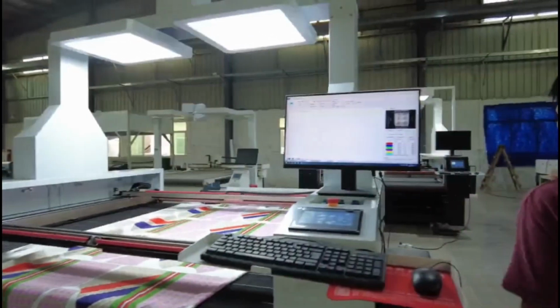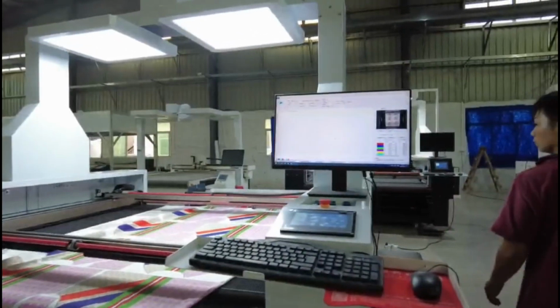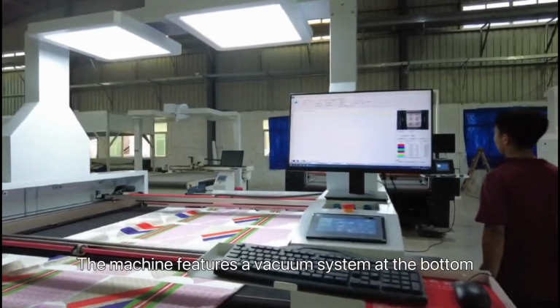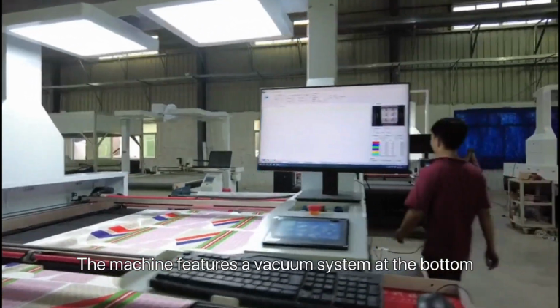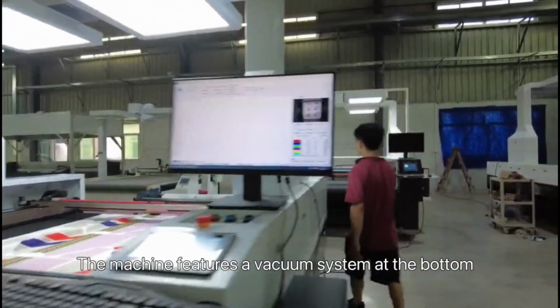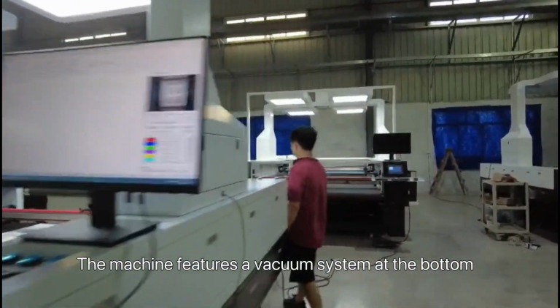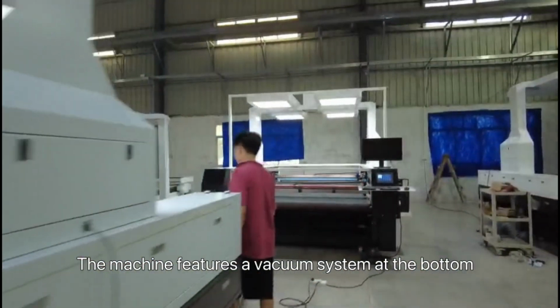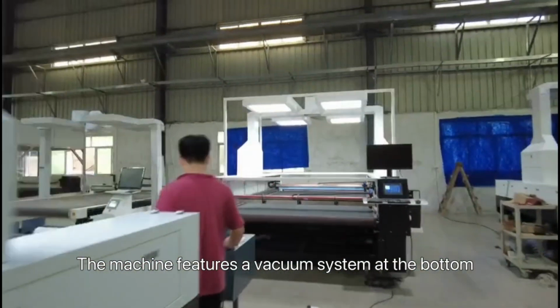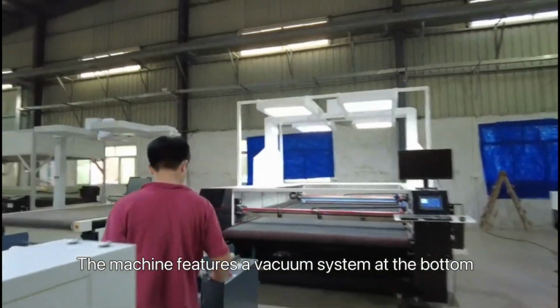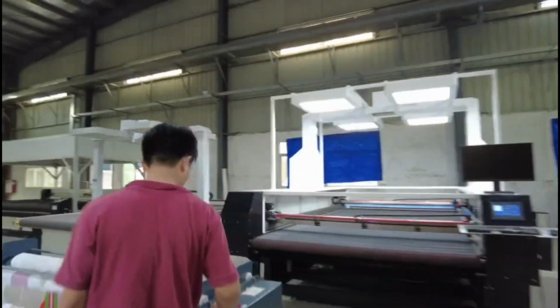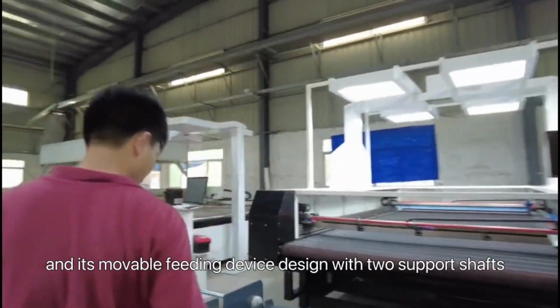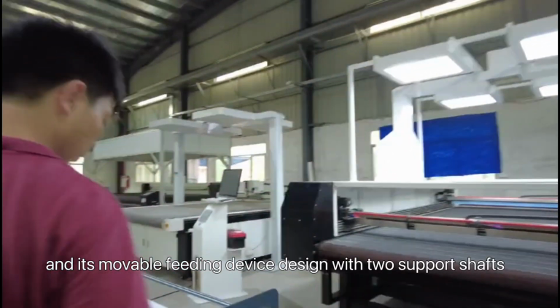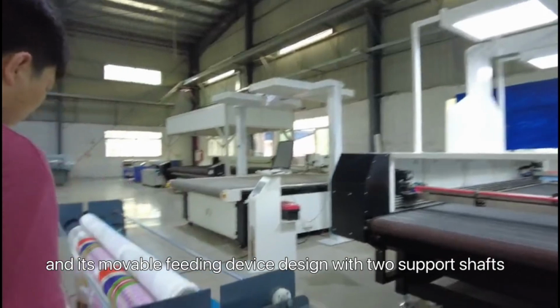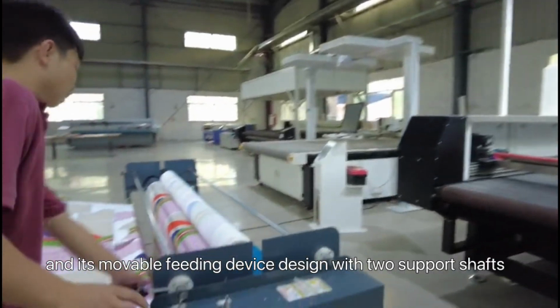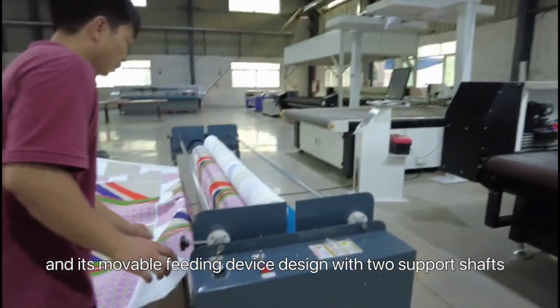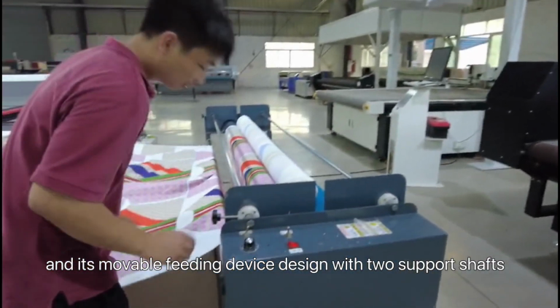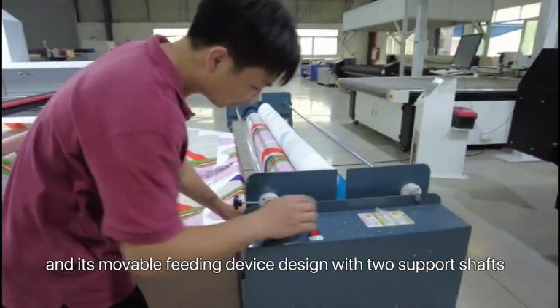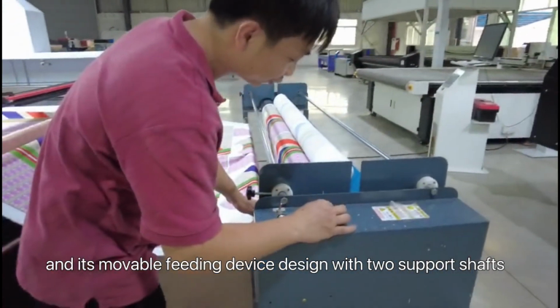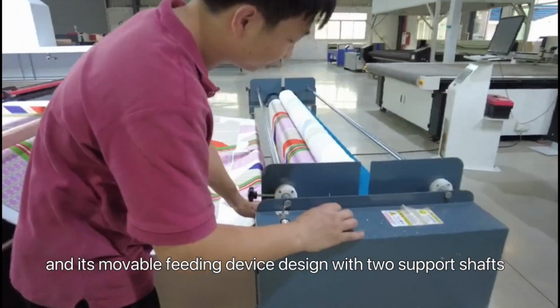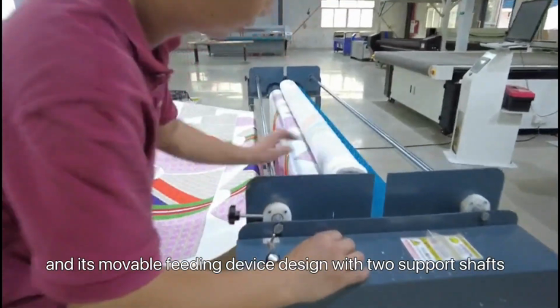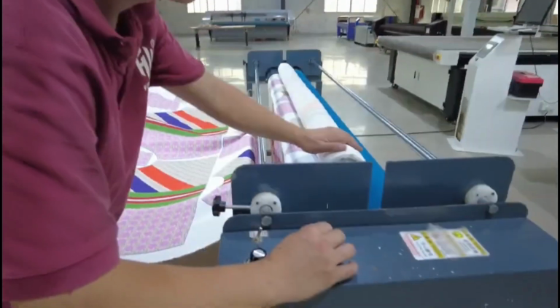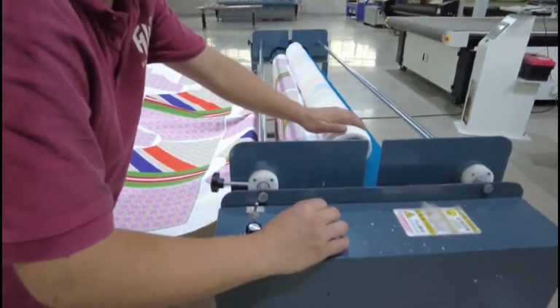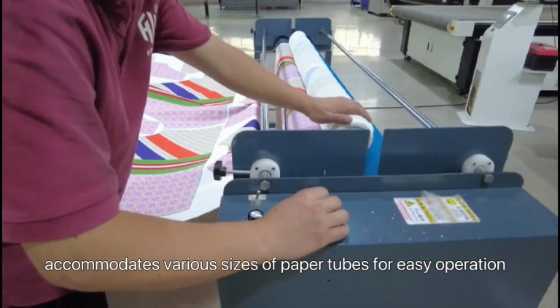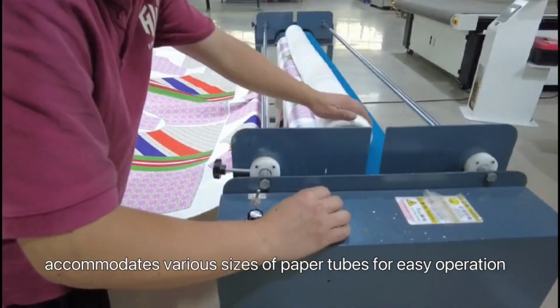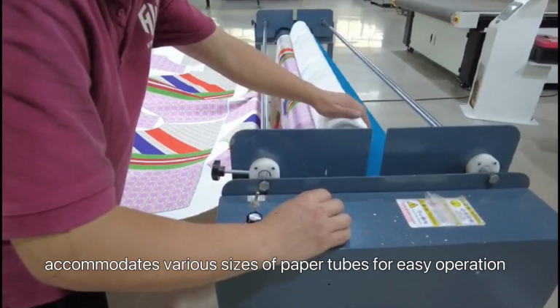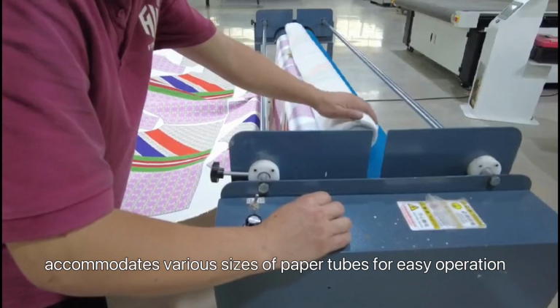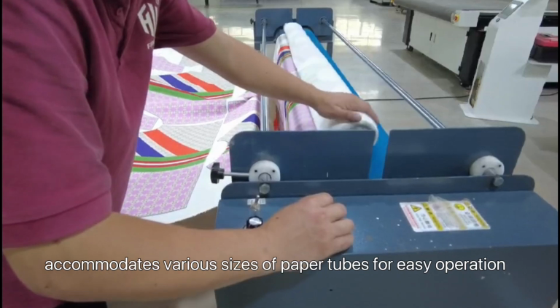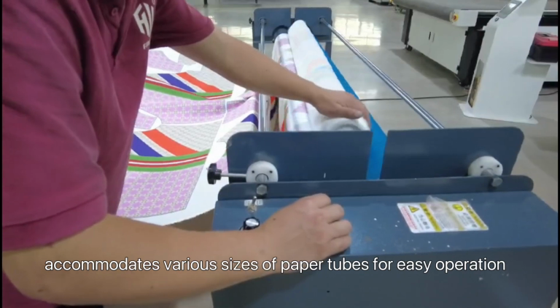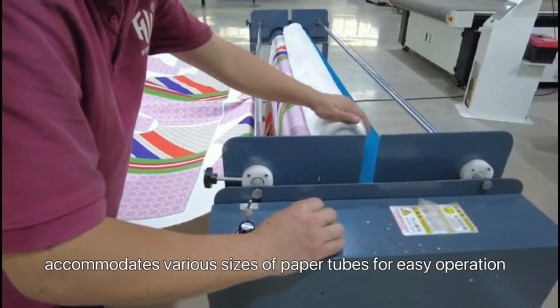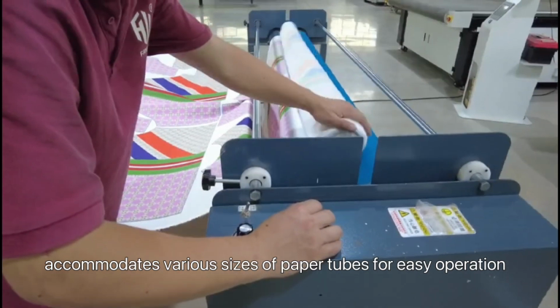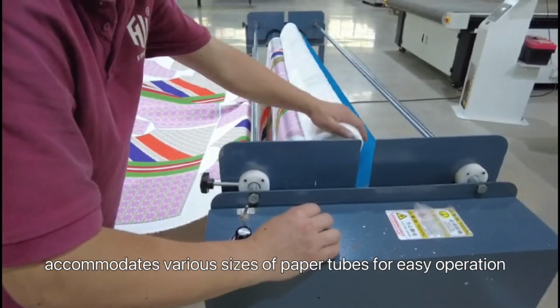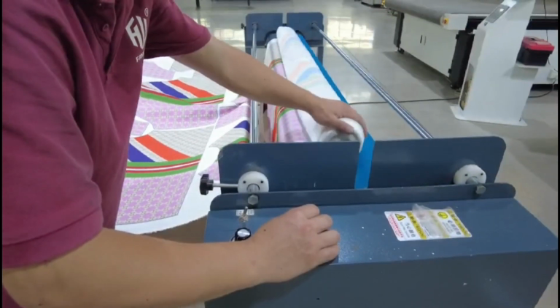The machine features a weighted base at the bottom, and its movable feeding device, designed with two support shafts, accommodates various sizes of fabric rolls for easy operation.